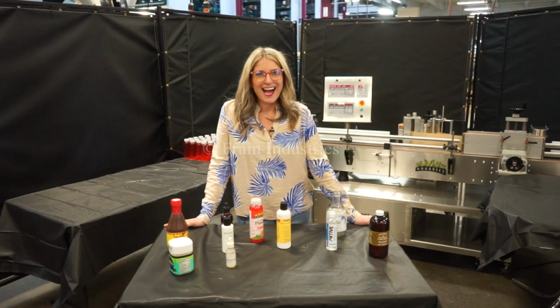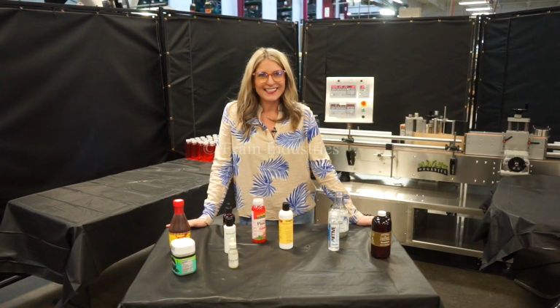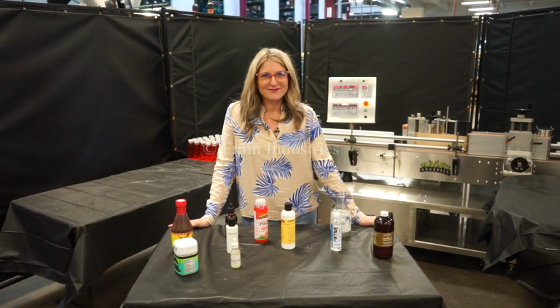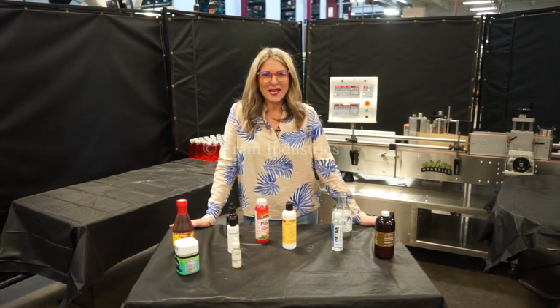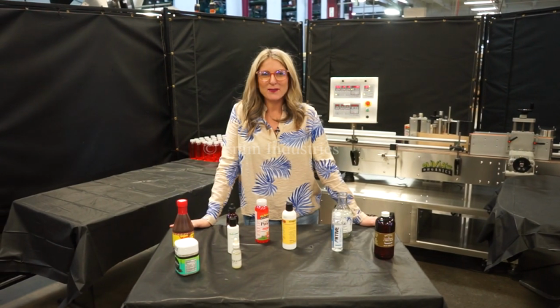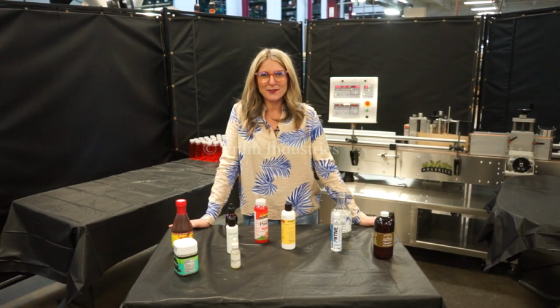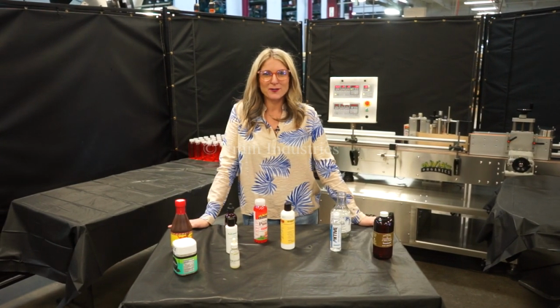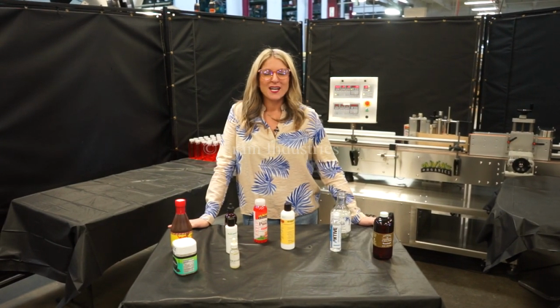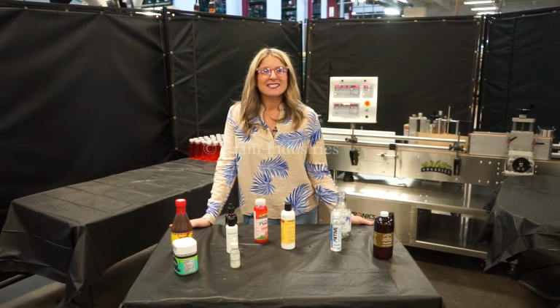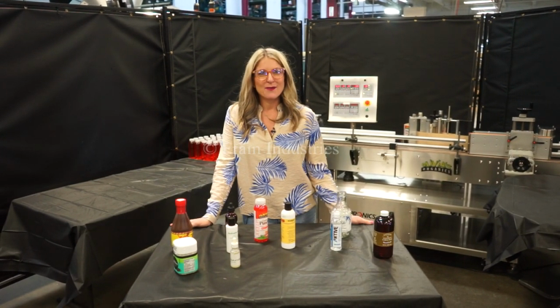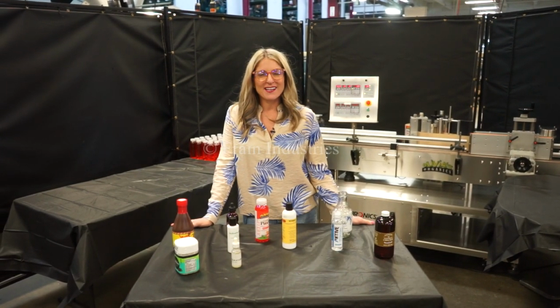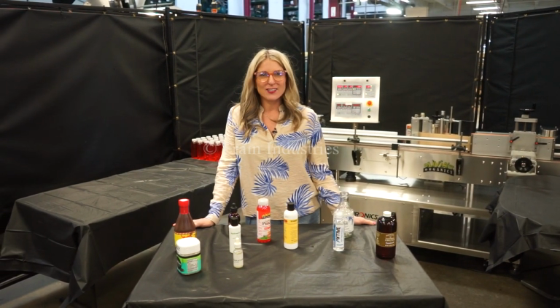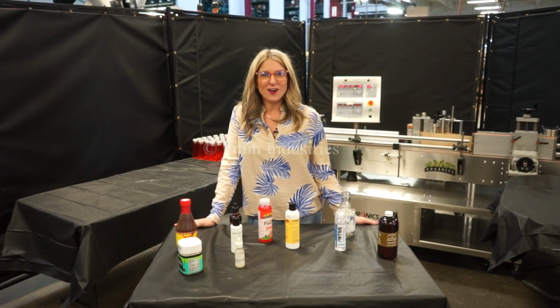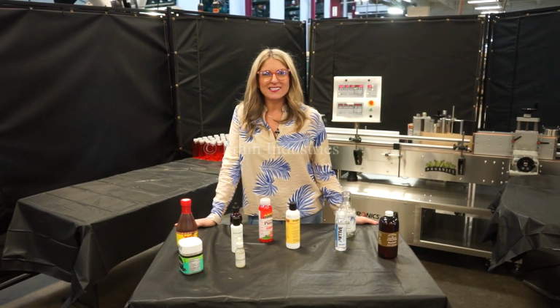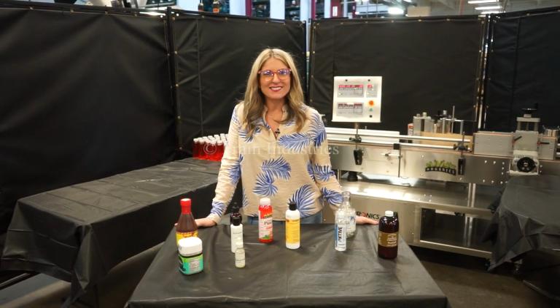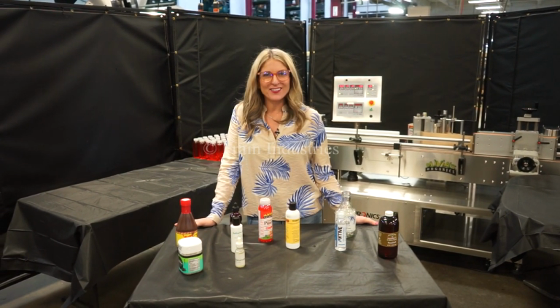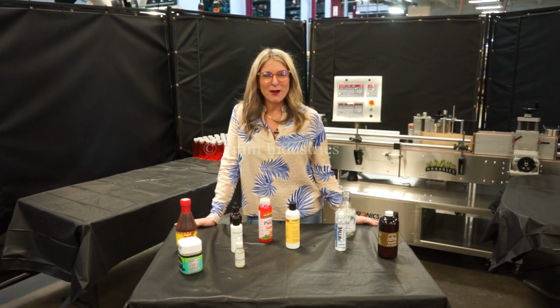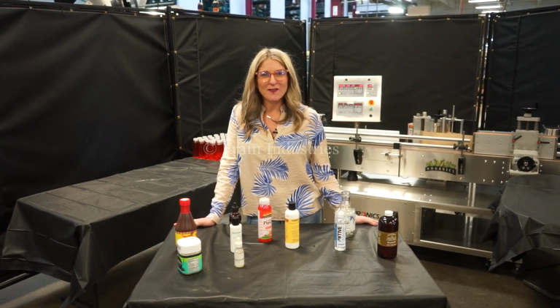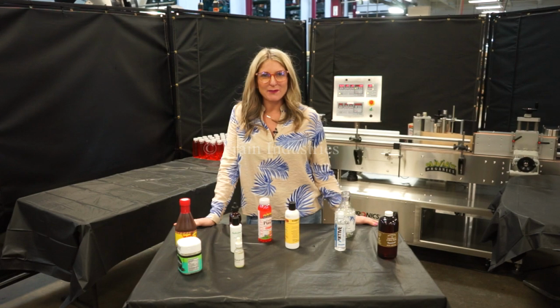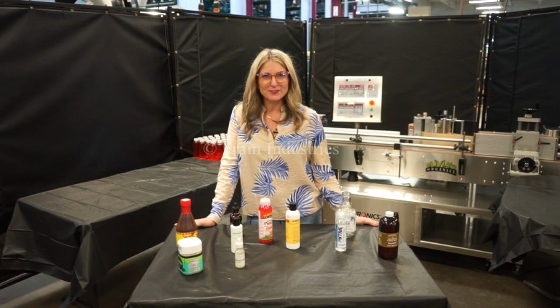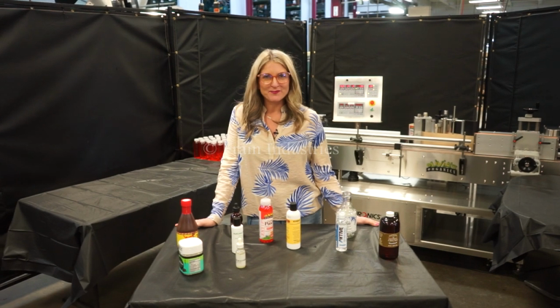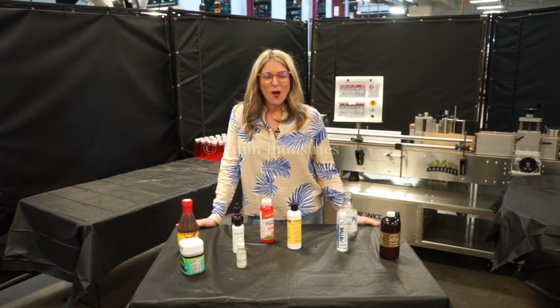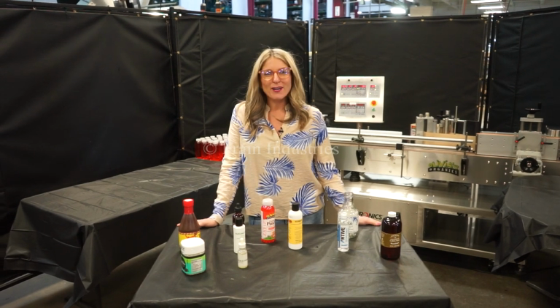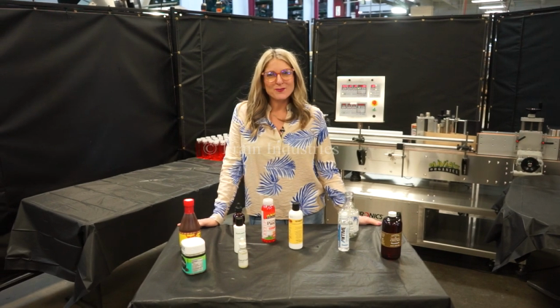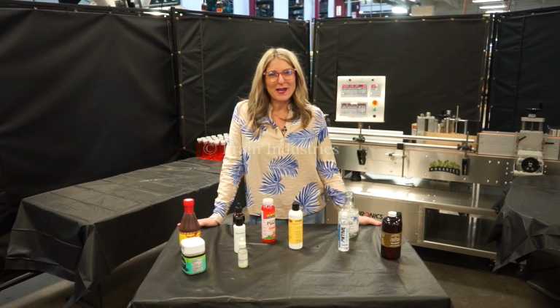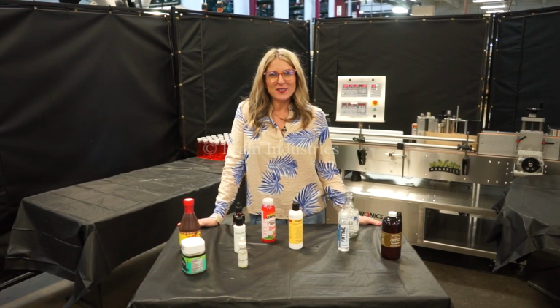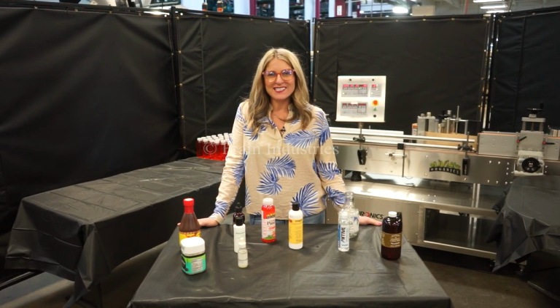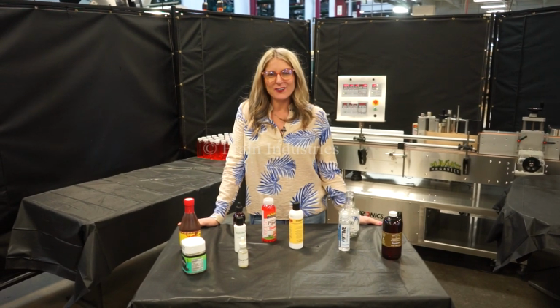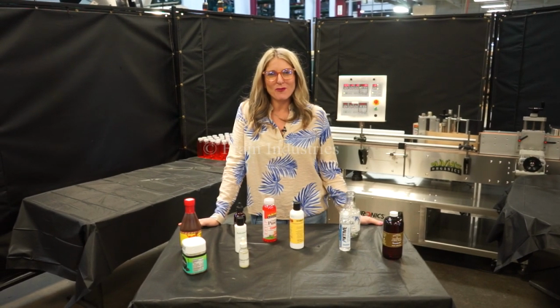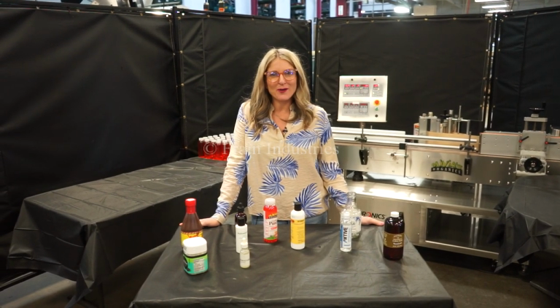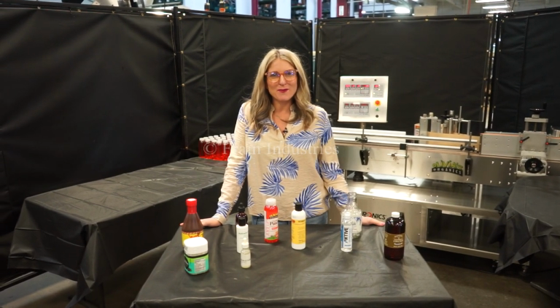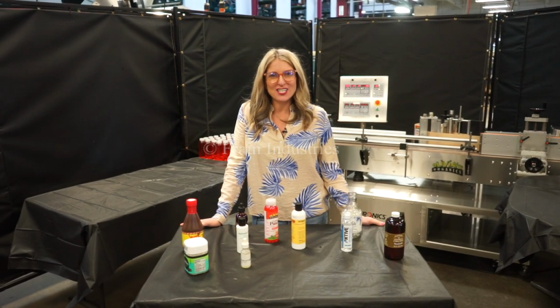Hi, I'm Katie with the Frame Group. Today we're cycling your Tronix S30 Wraparound Labeler. We recommend you use the manual in its entirety before powering up the machine.